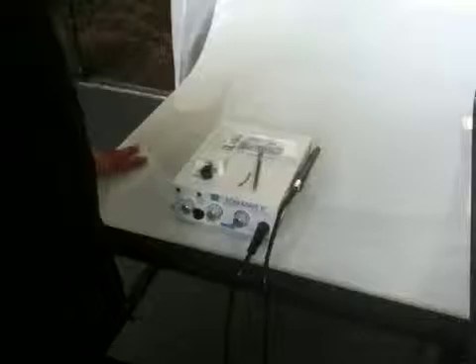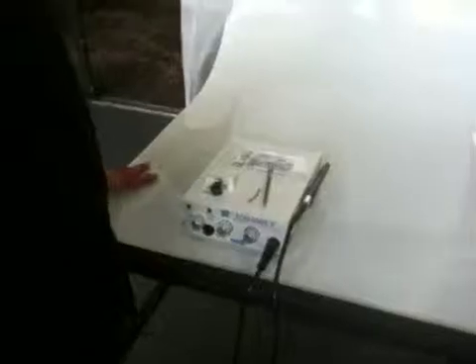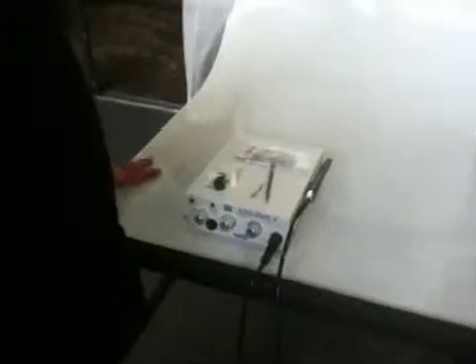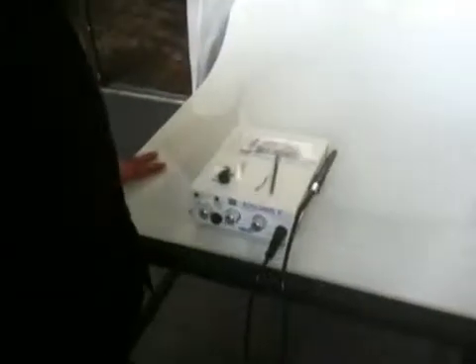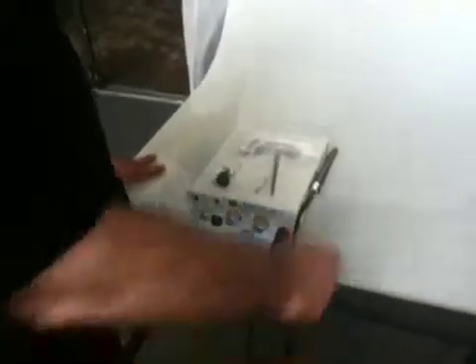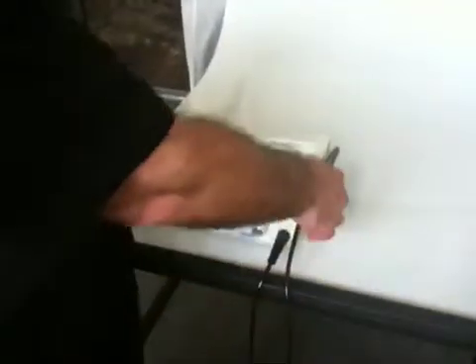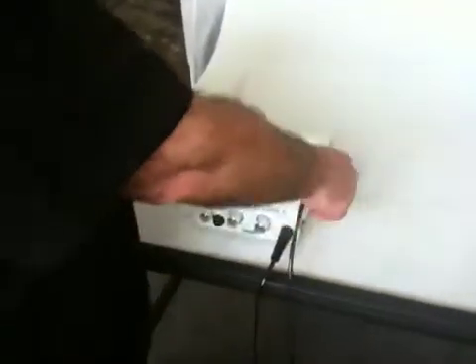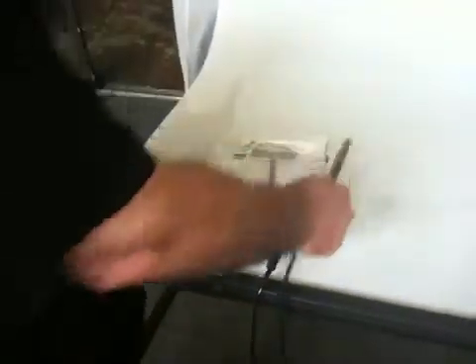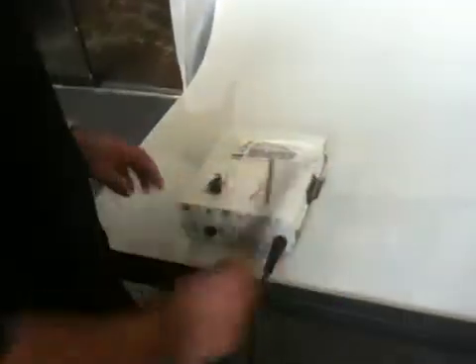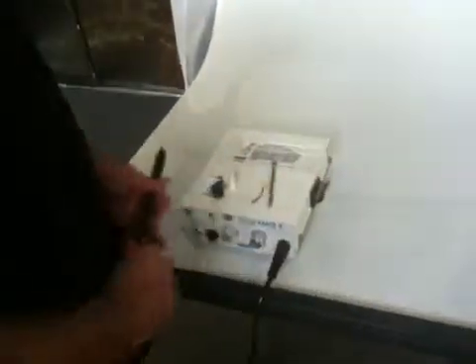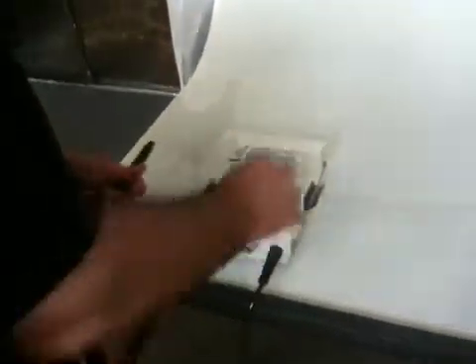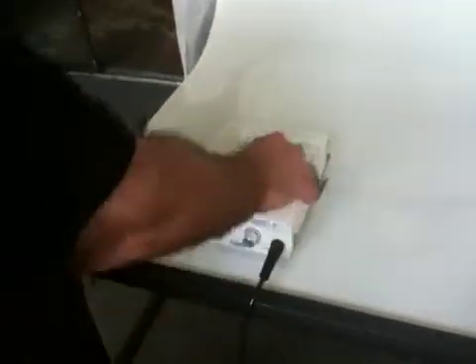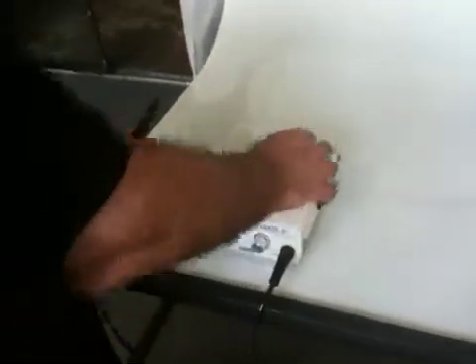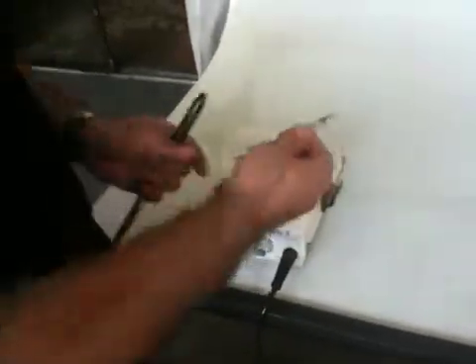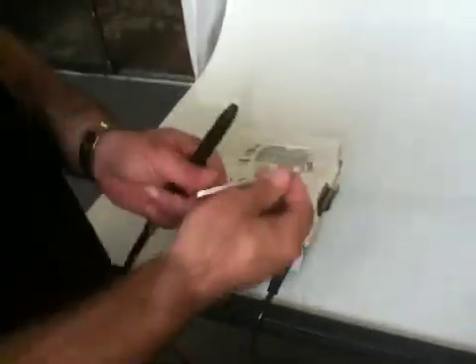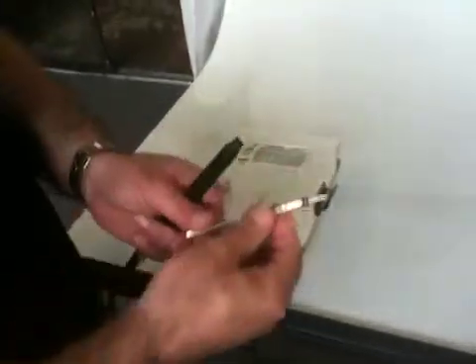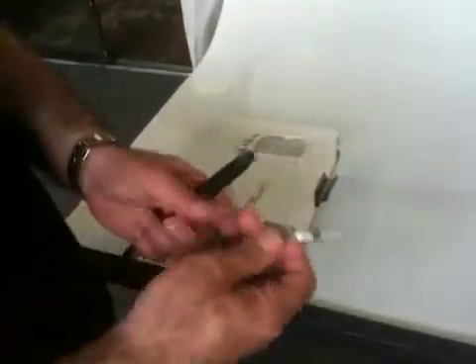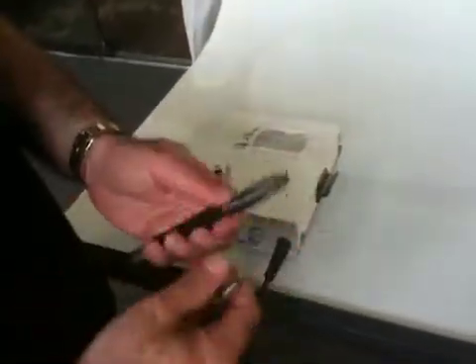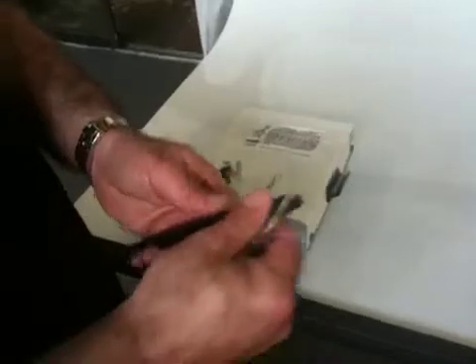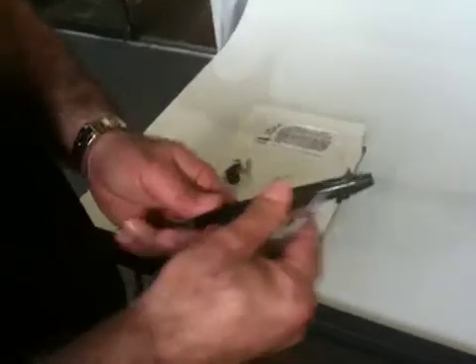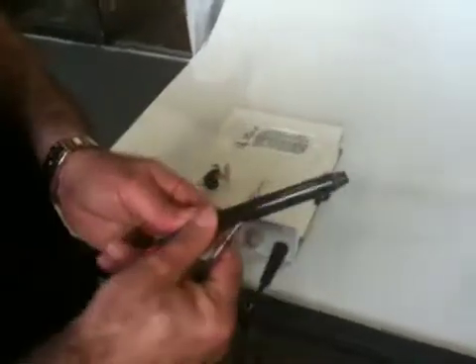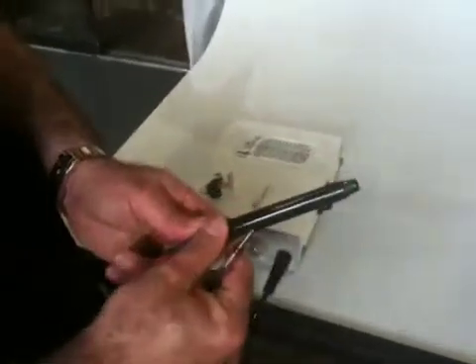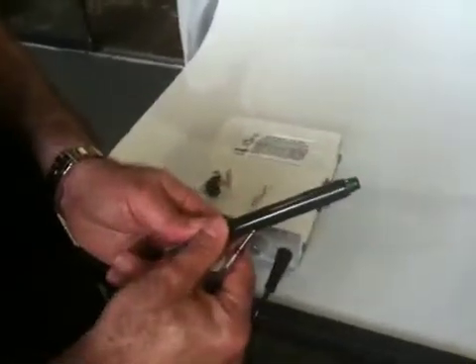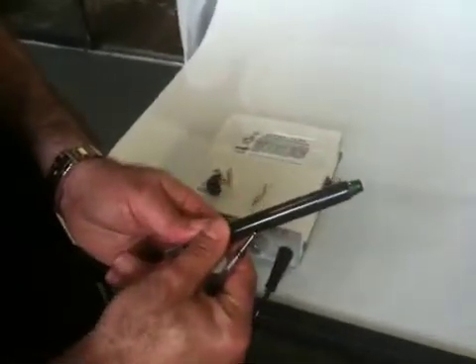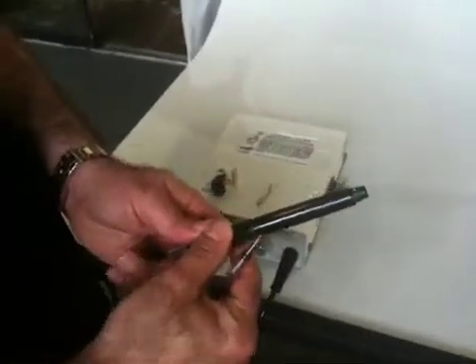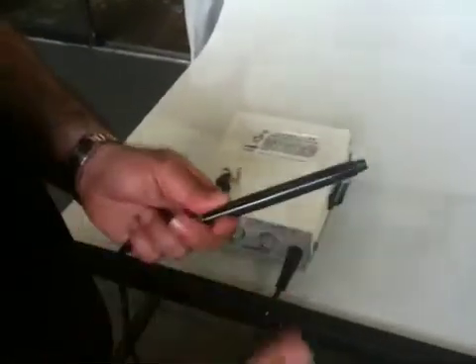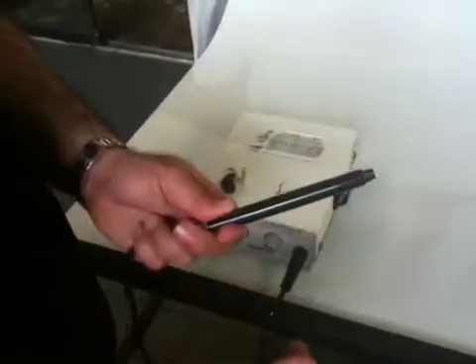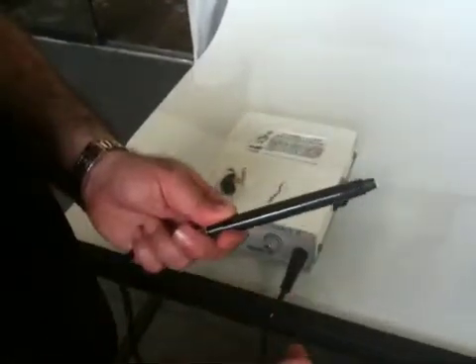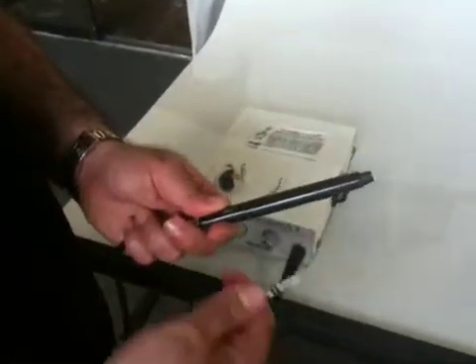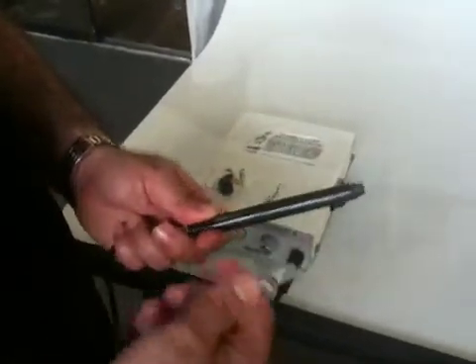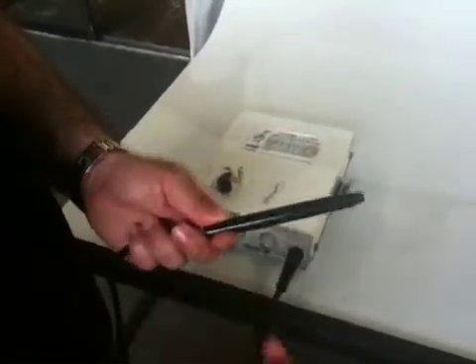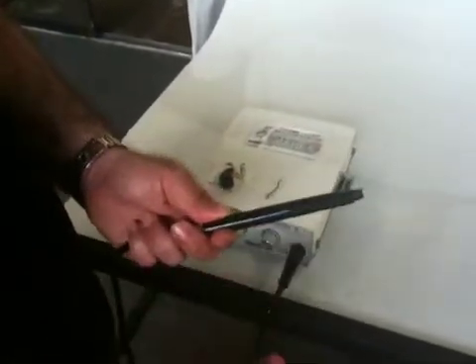This is a short video on how to insert the Sonus transducer stack into the Sonus handpiece without damaging it, and how to properly remove it.